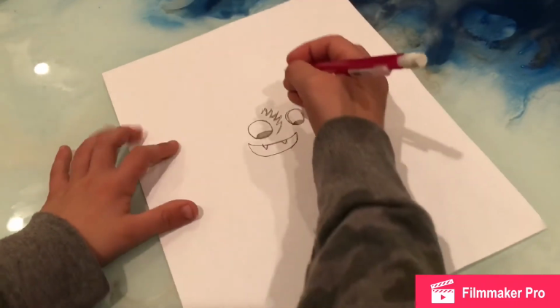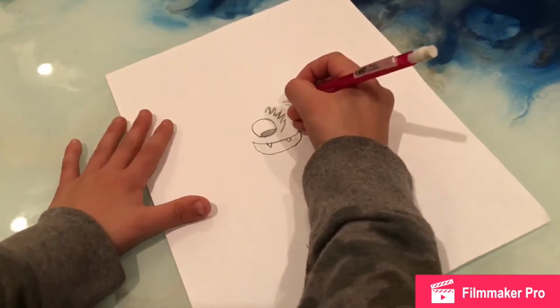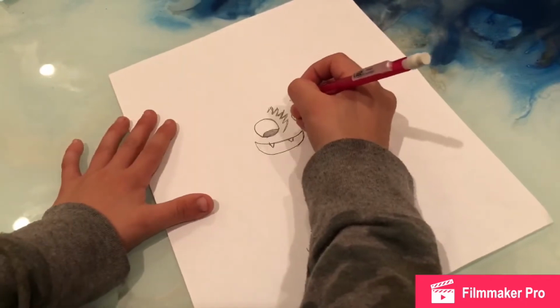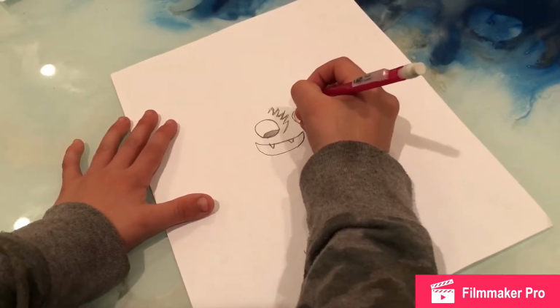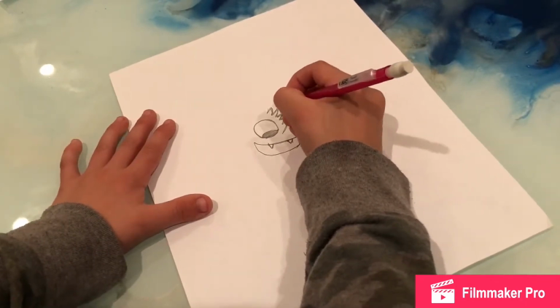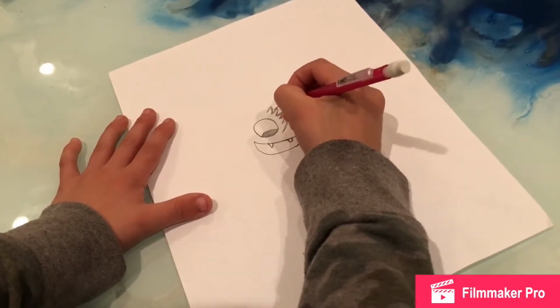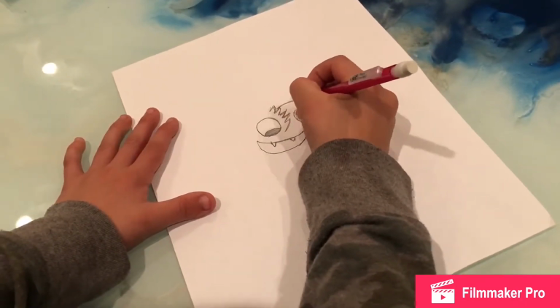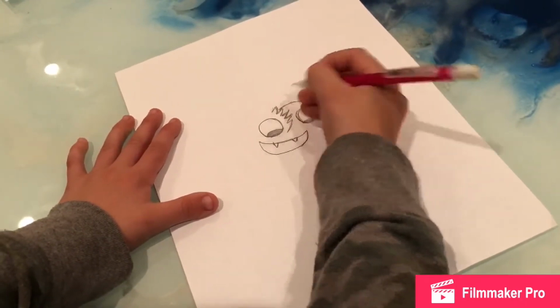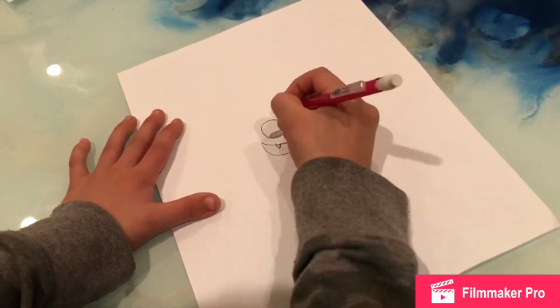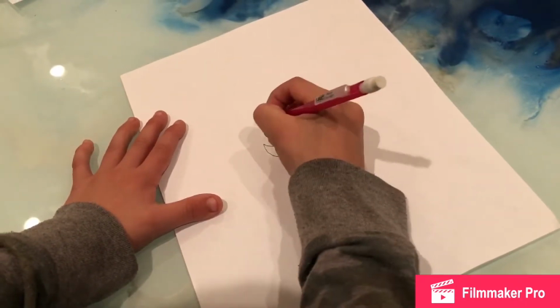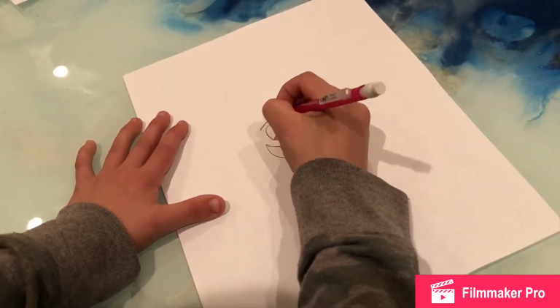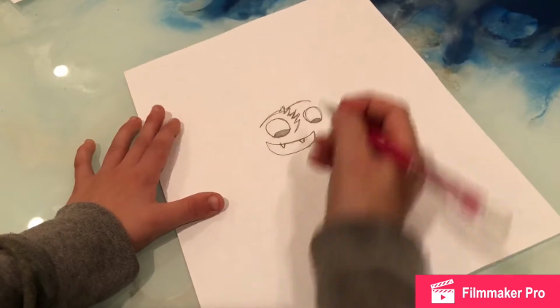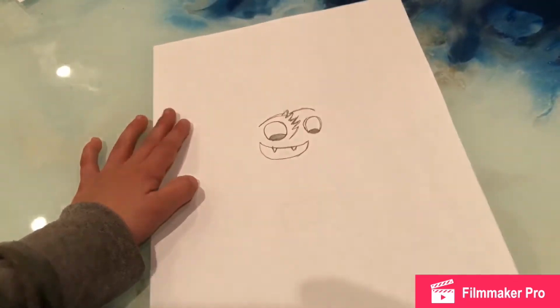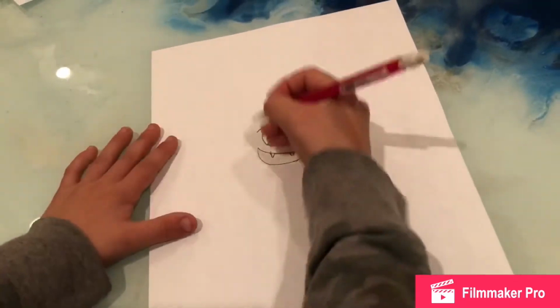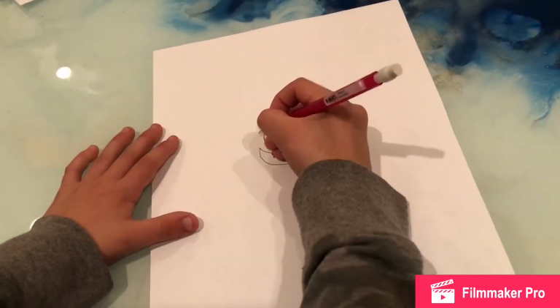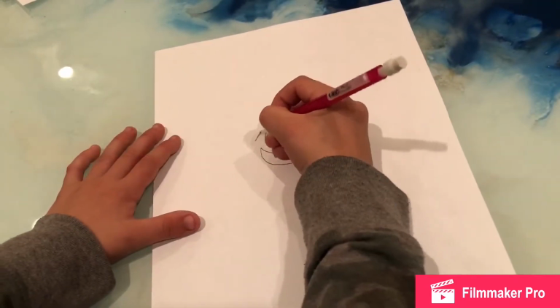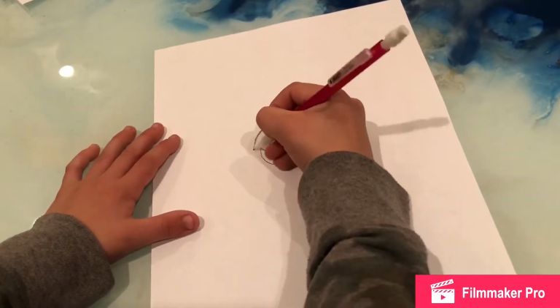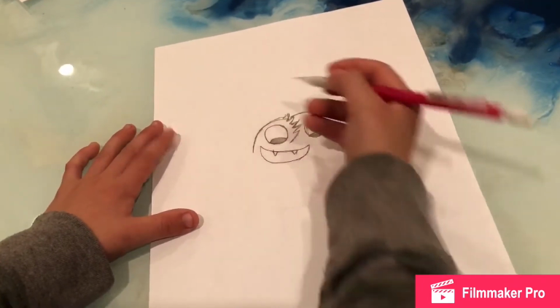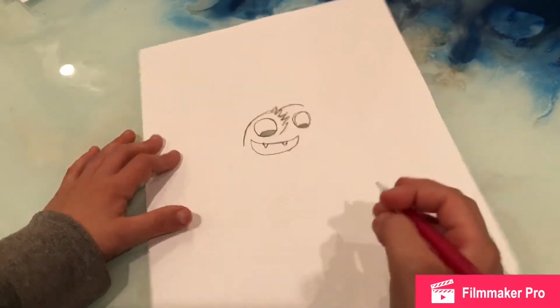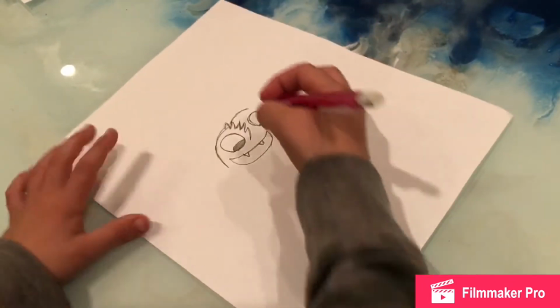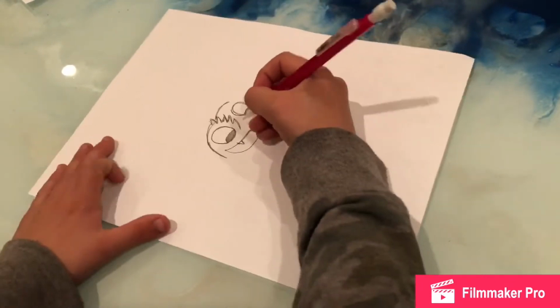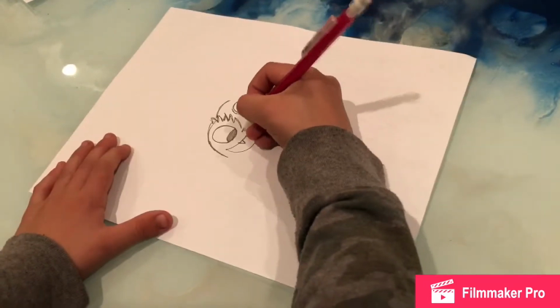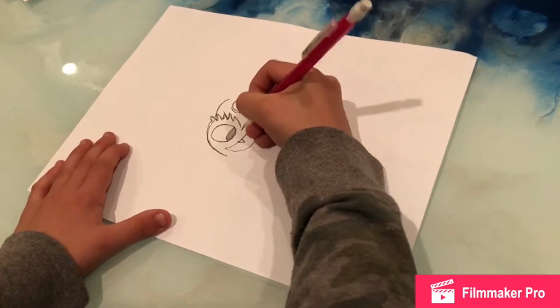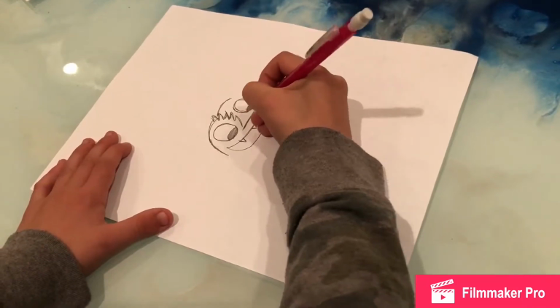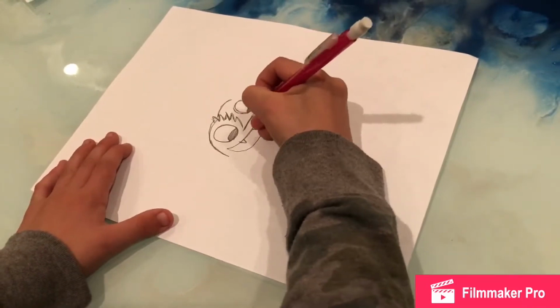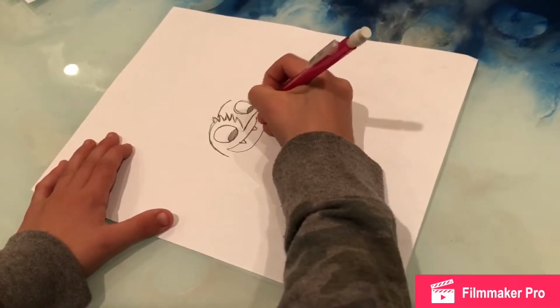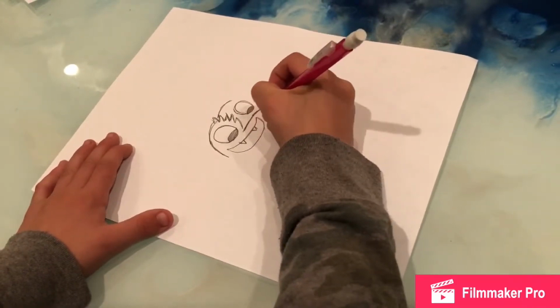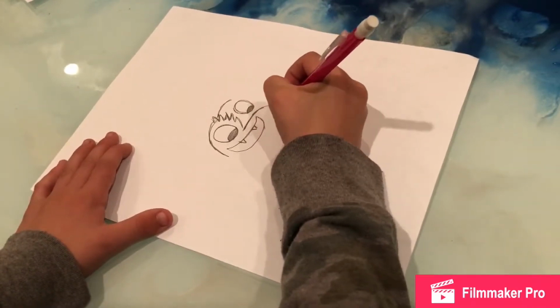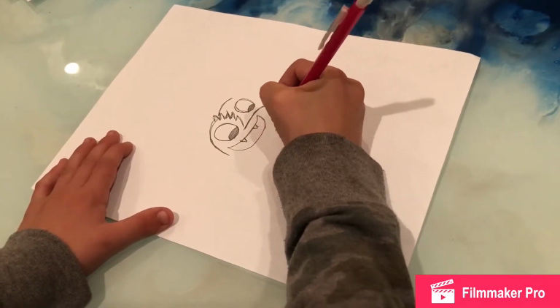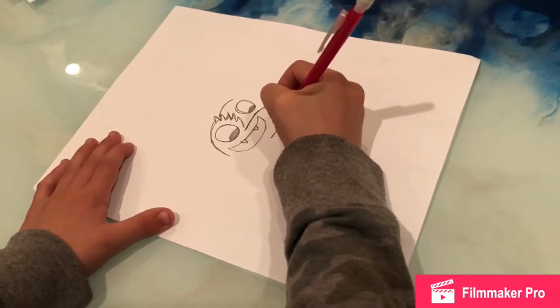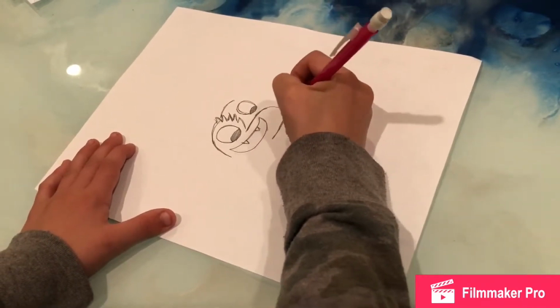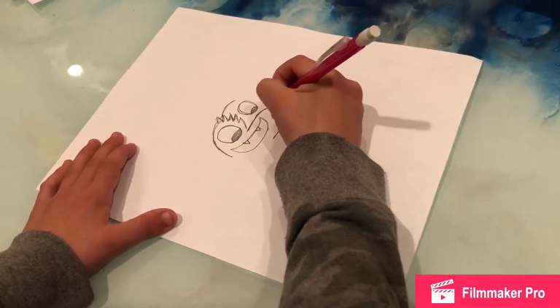You draw two teeth. Then make a round — you can round, round. And then you make like that thingy.